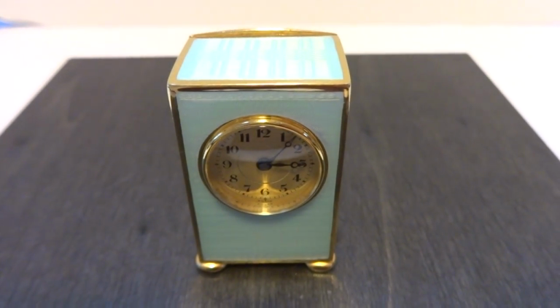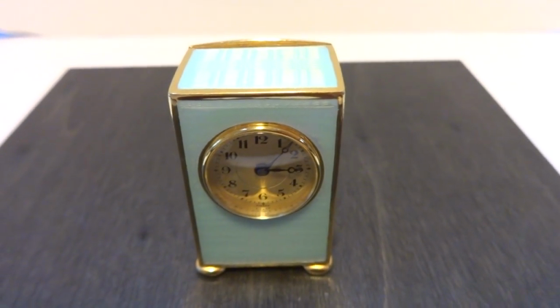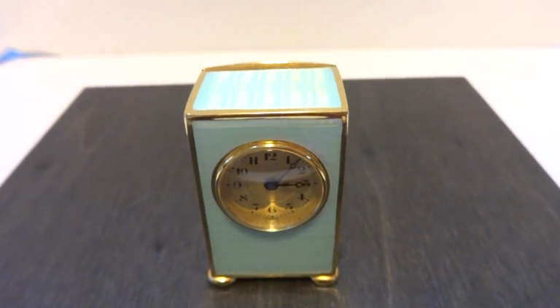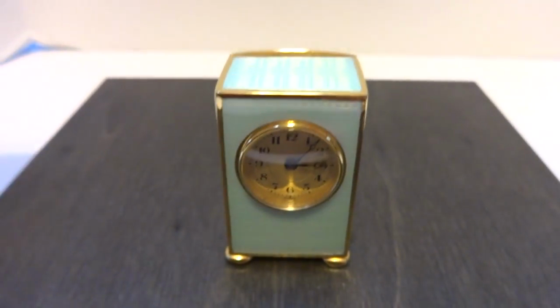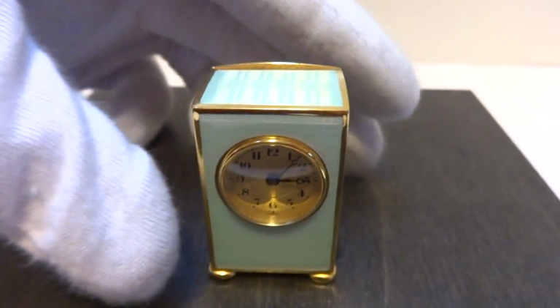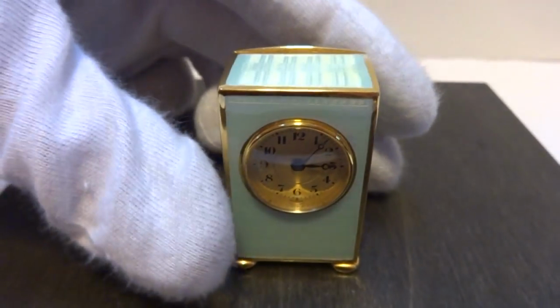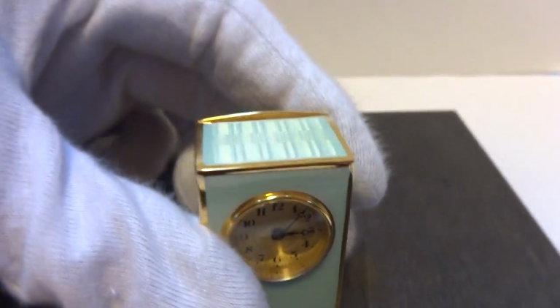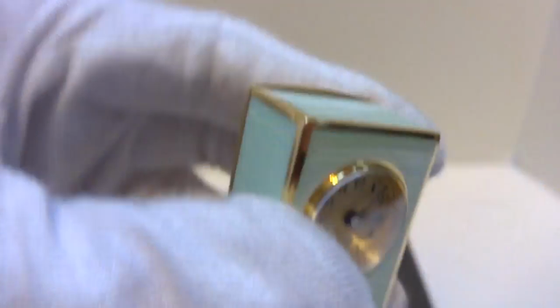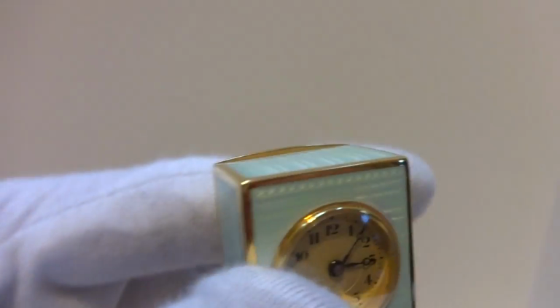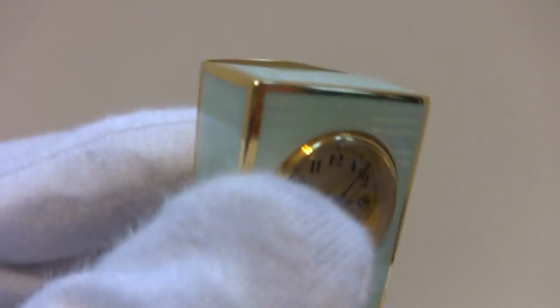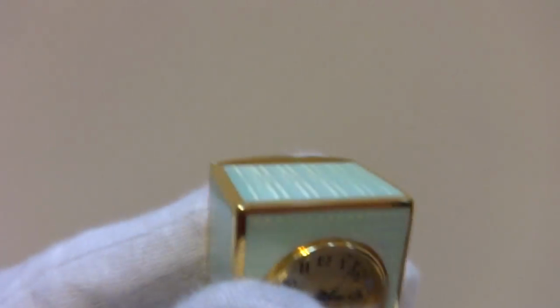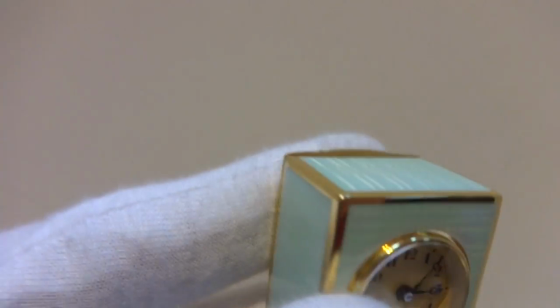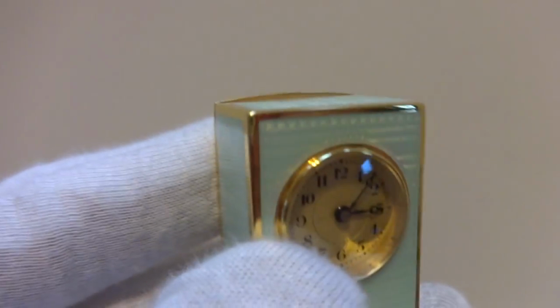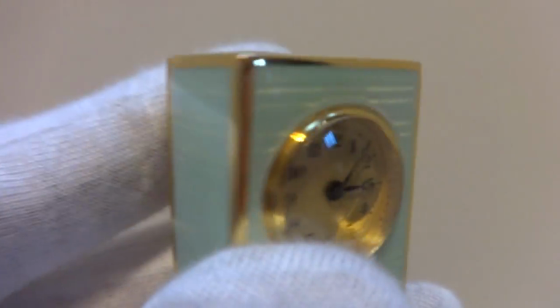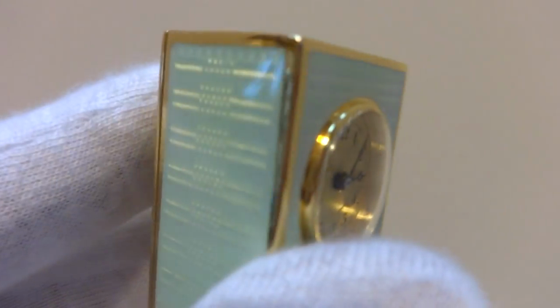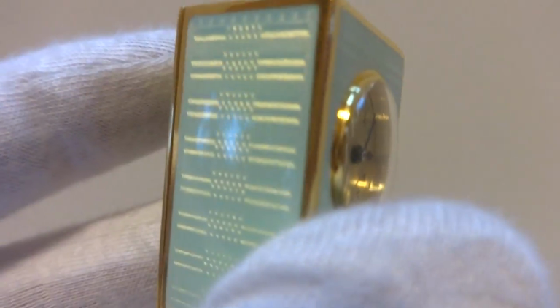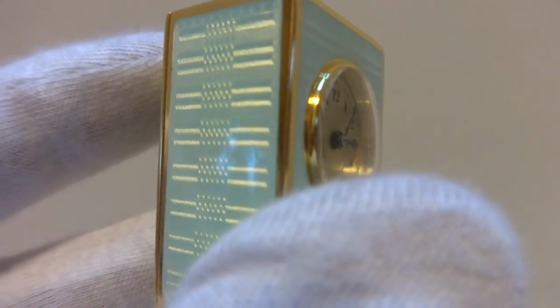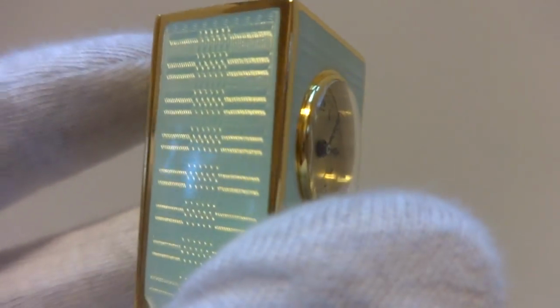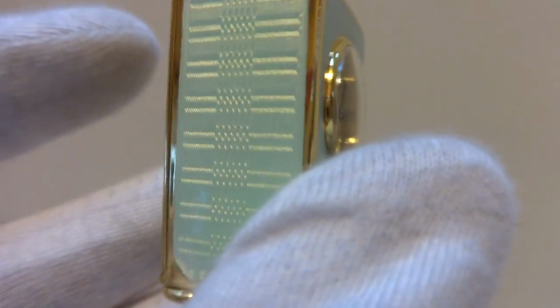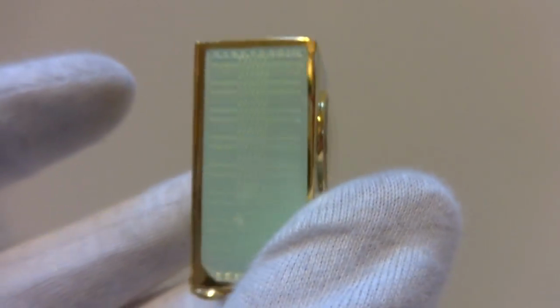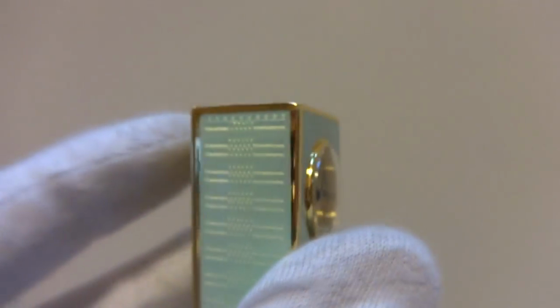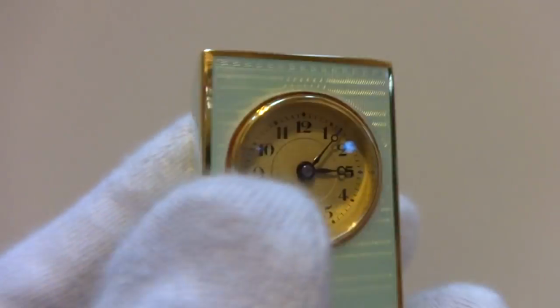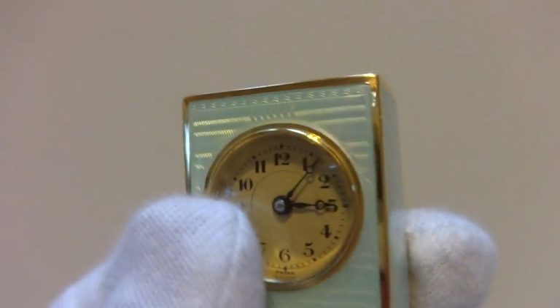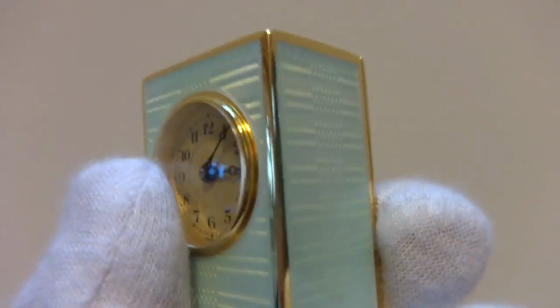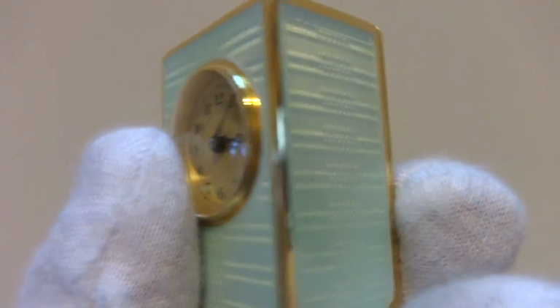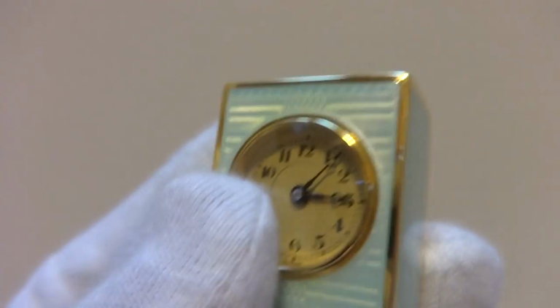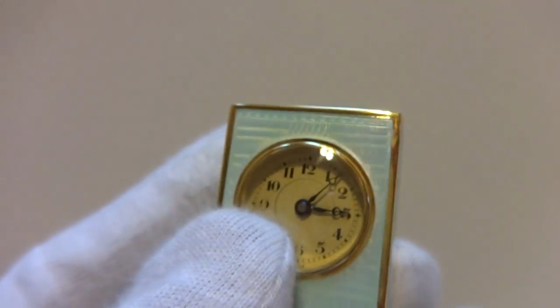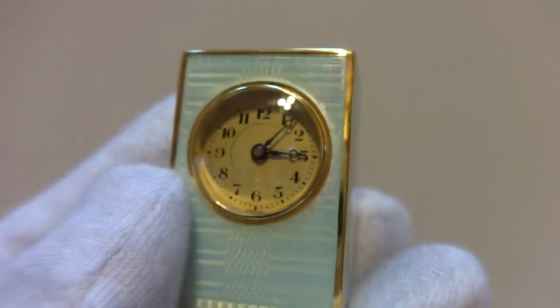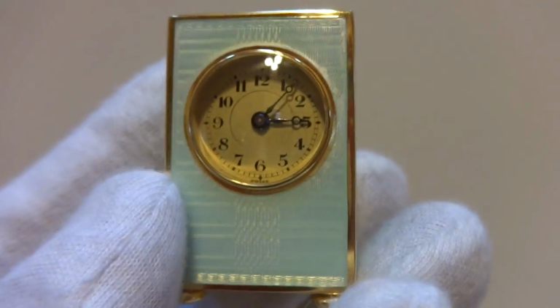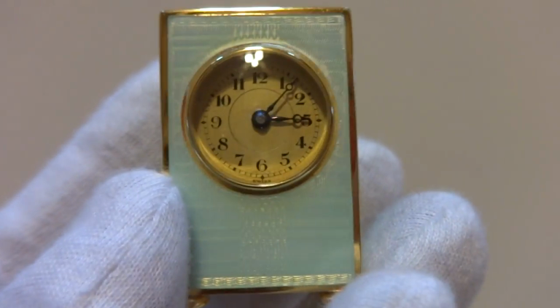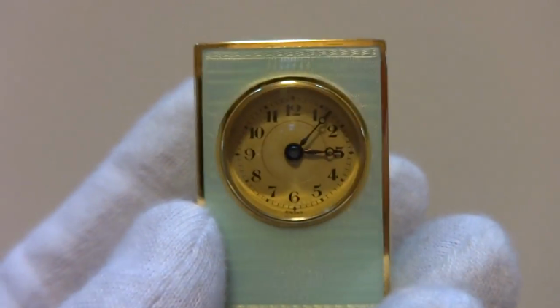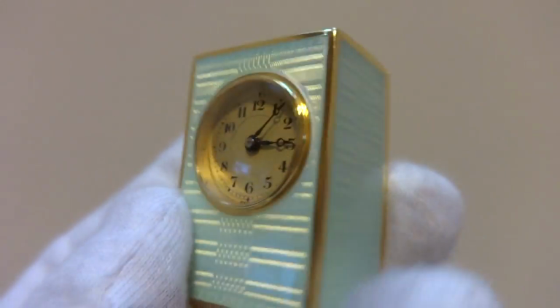I'm making a short video because I want to provide a 360-degree view of this absolutely gorgeous antique sub-miniature clock. This would date right around 1920.